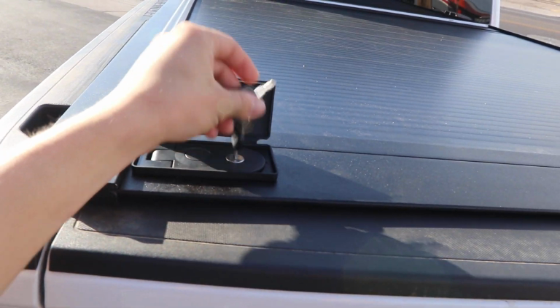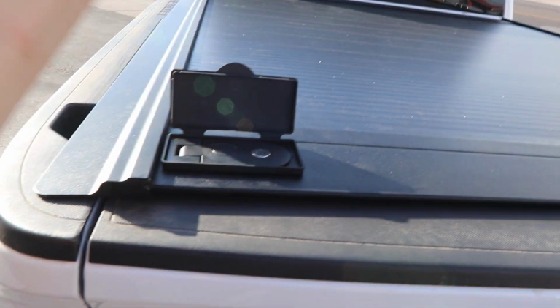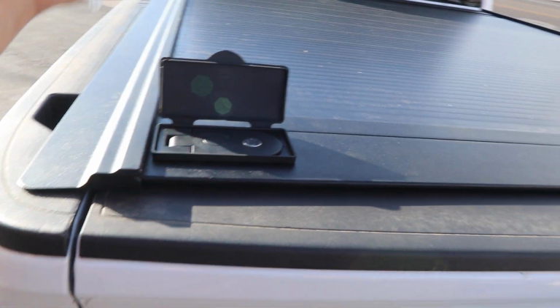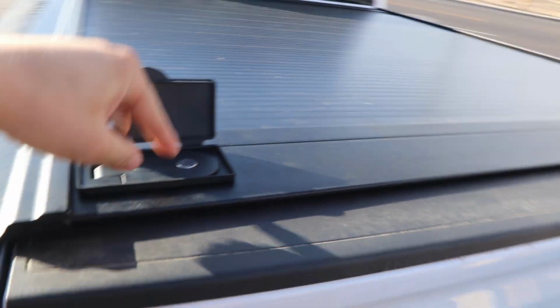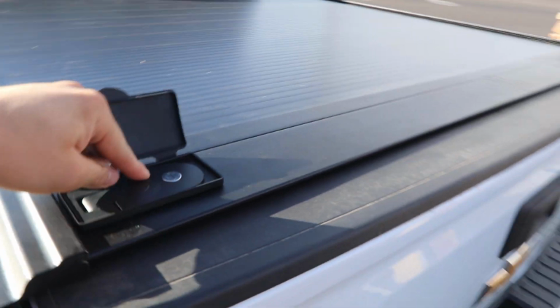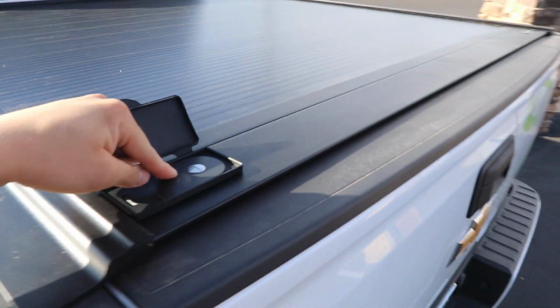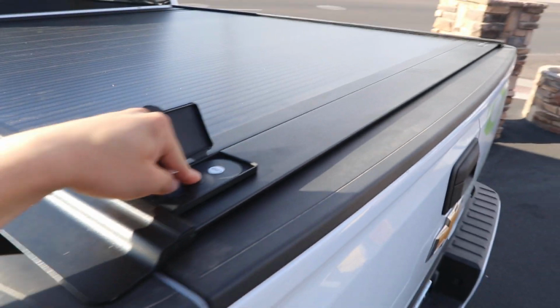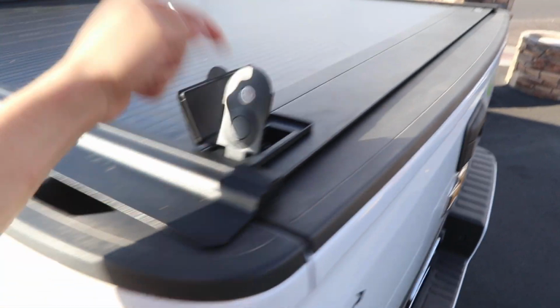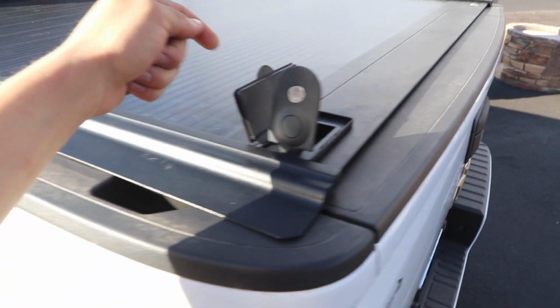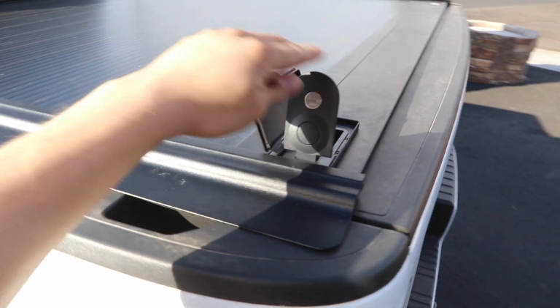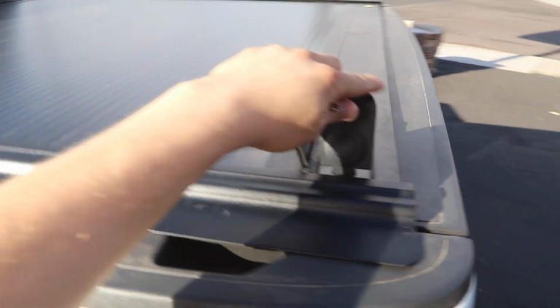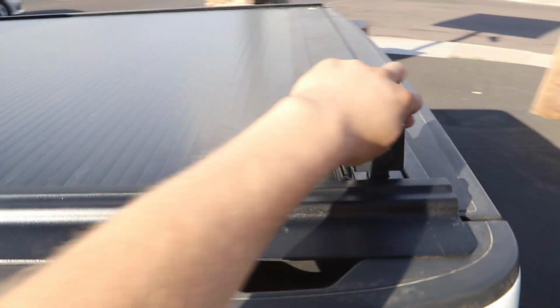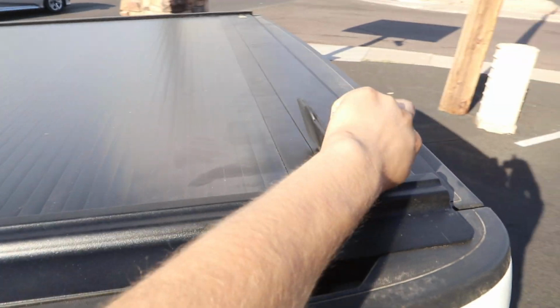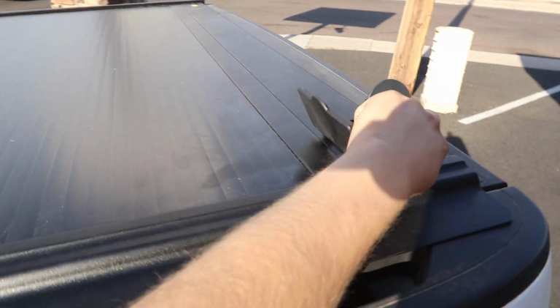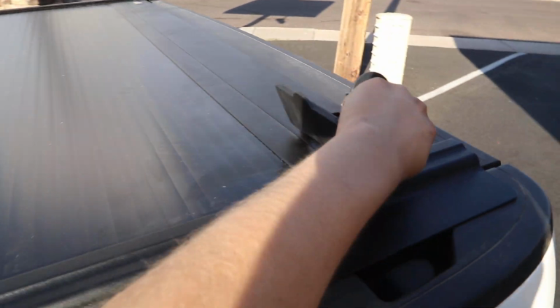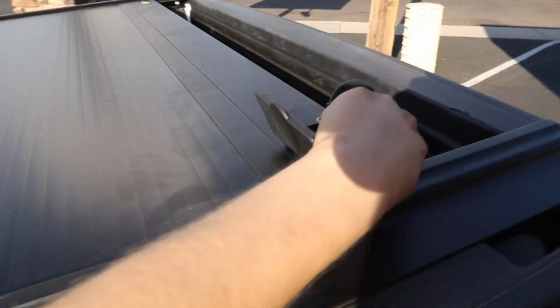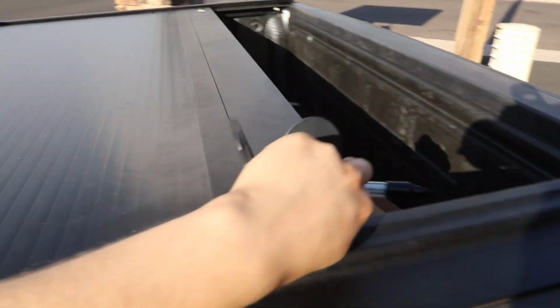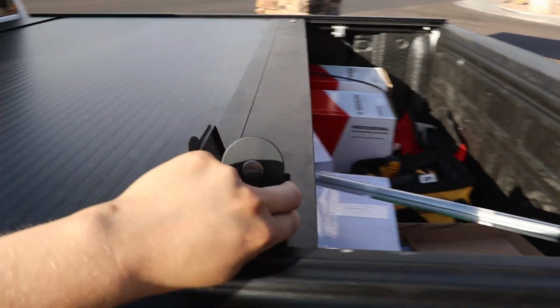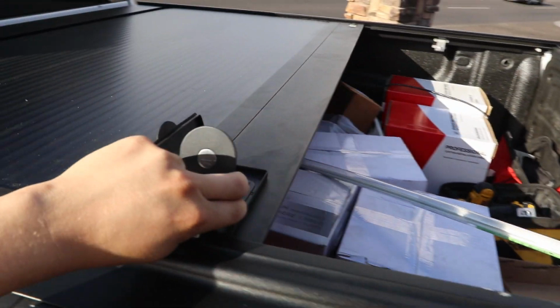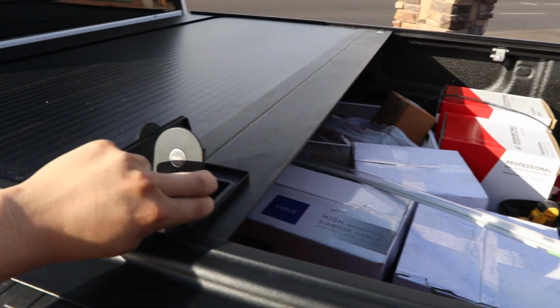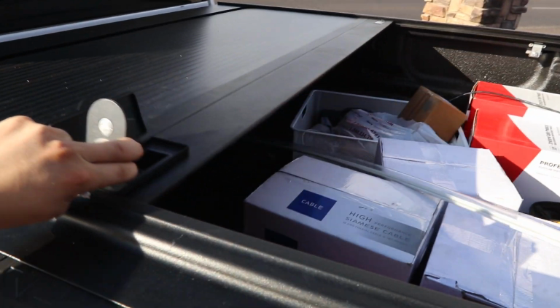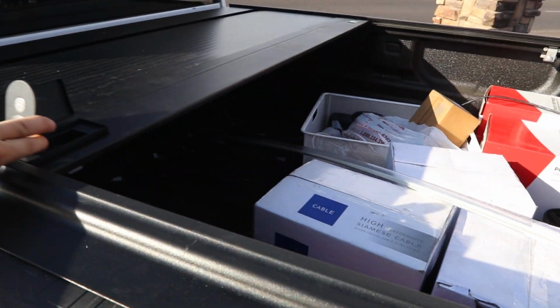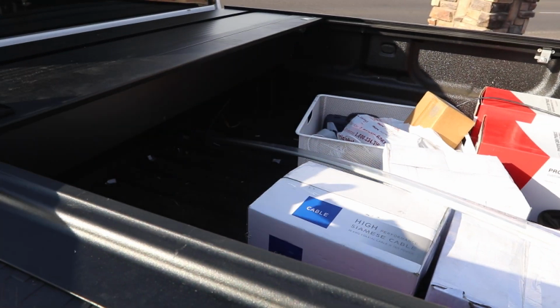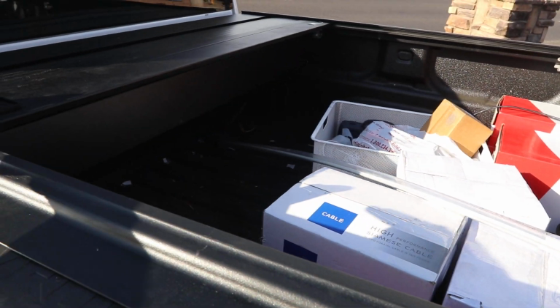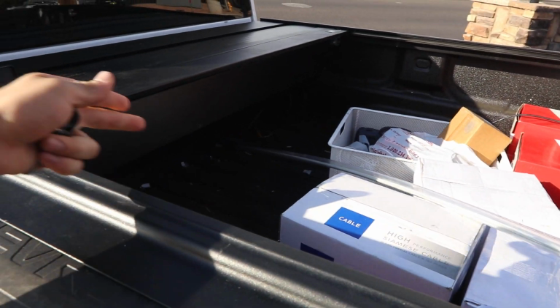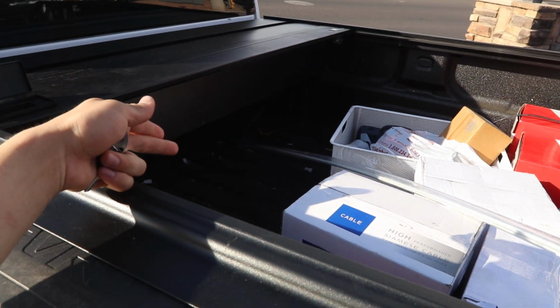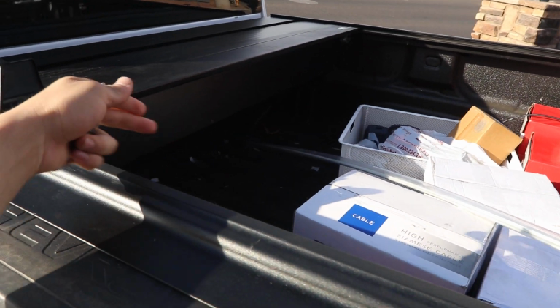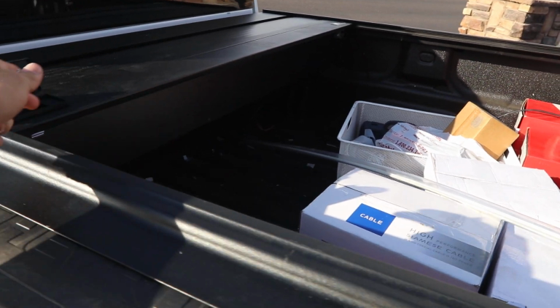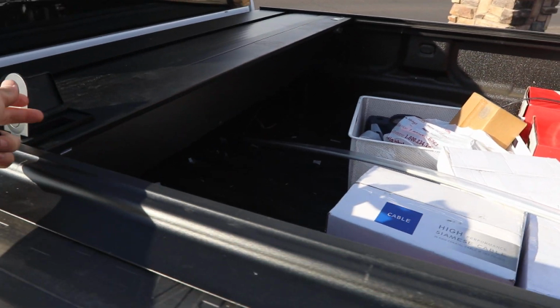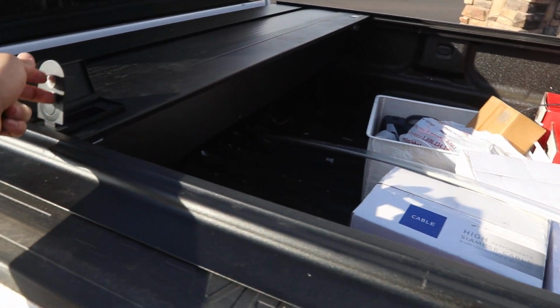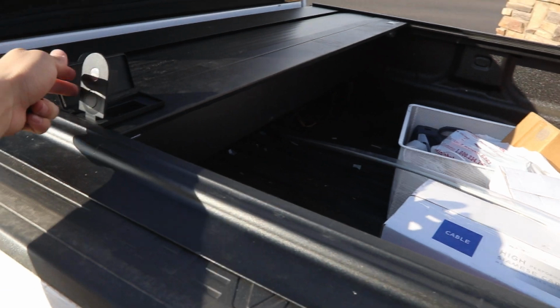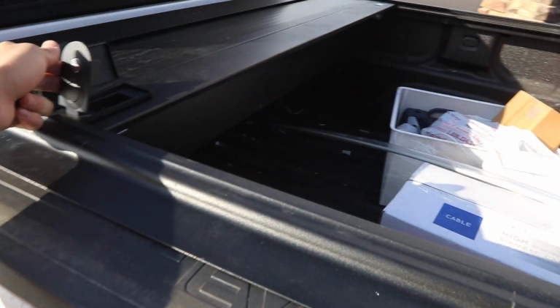You go out to your truck, you push the button, you grab the handle and it slides right back giving you instant access to your cargo.